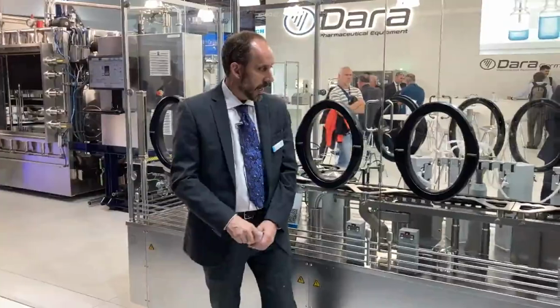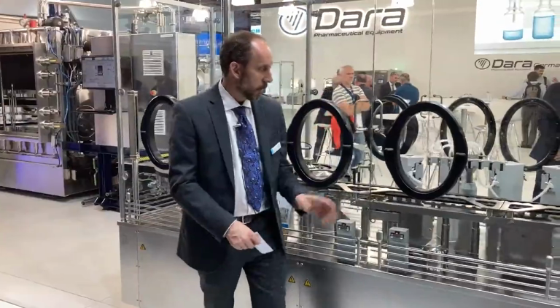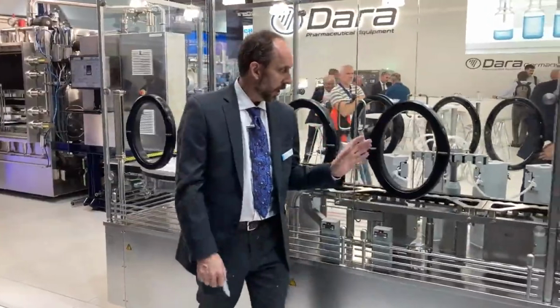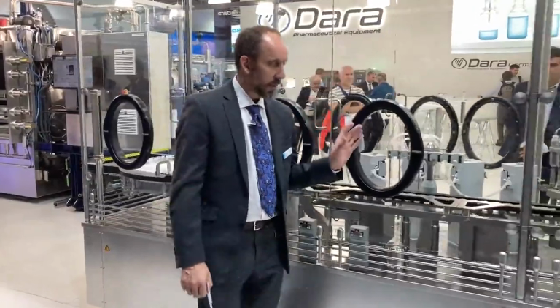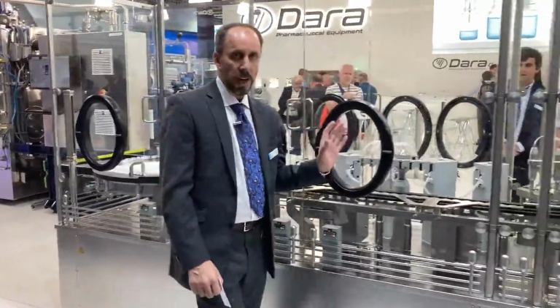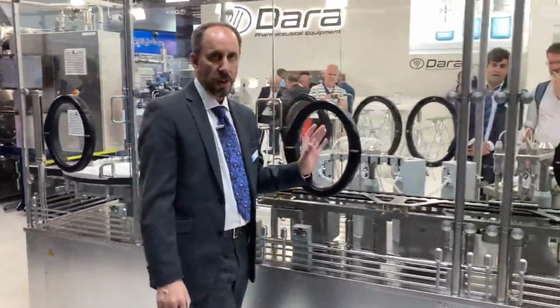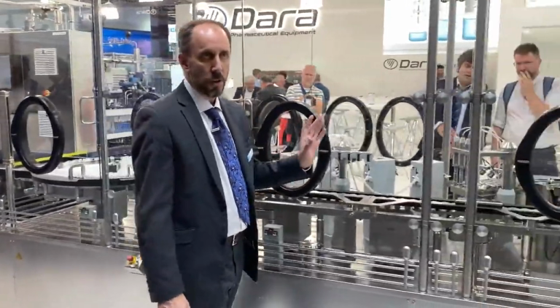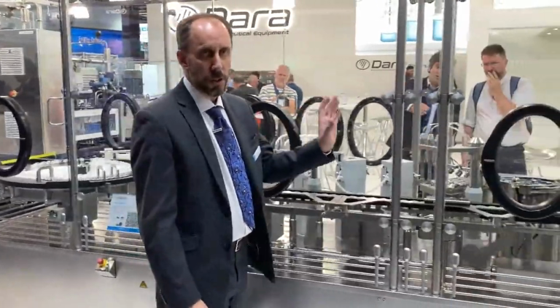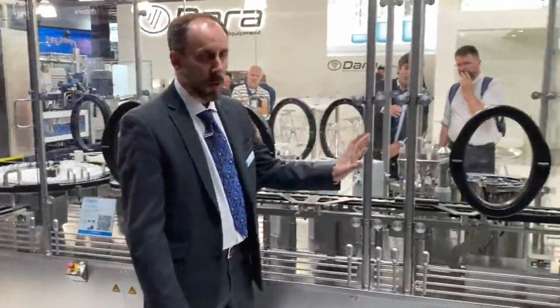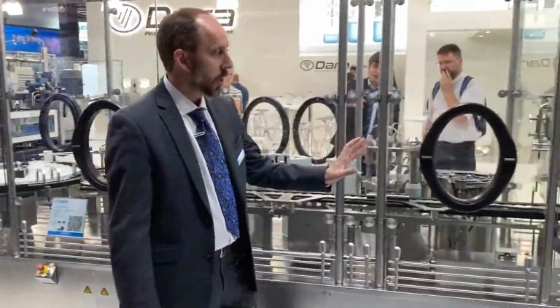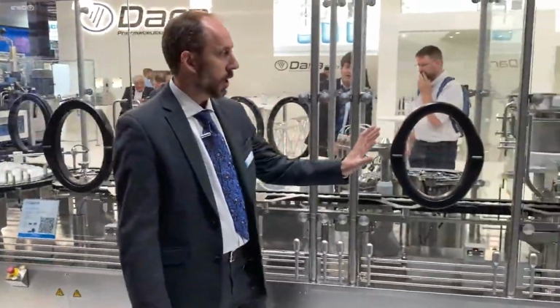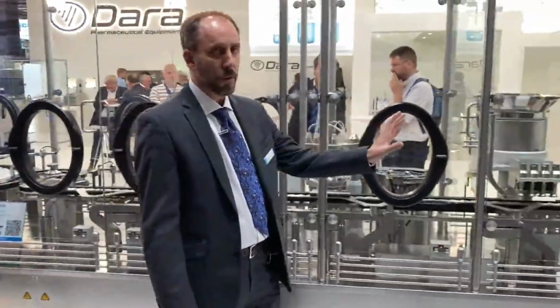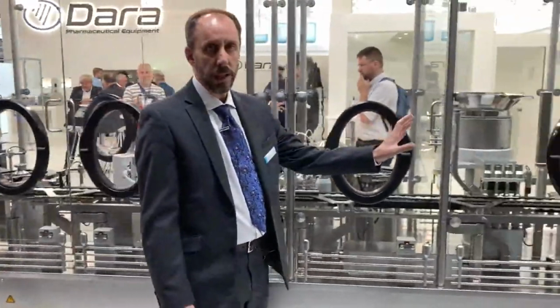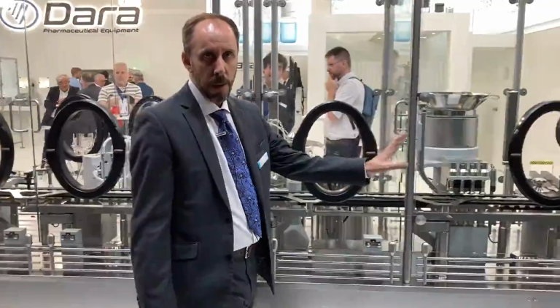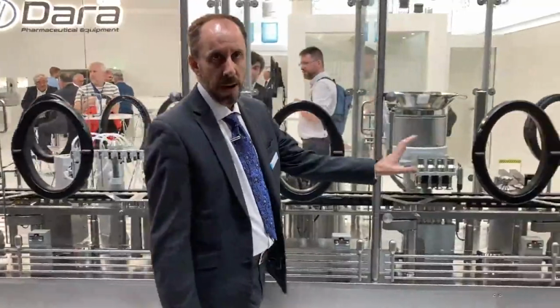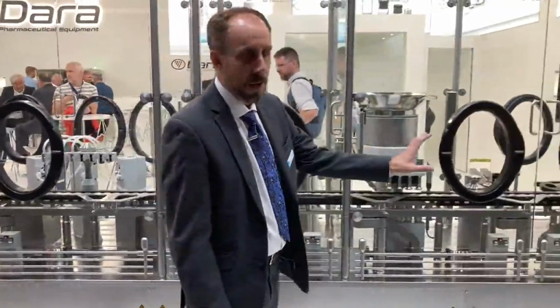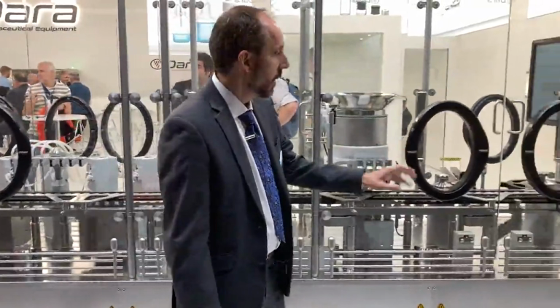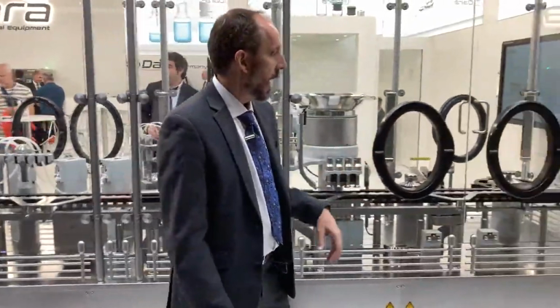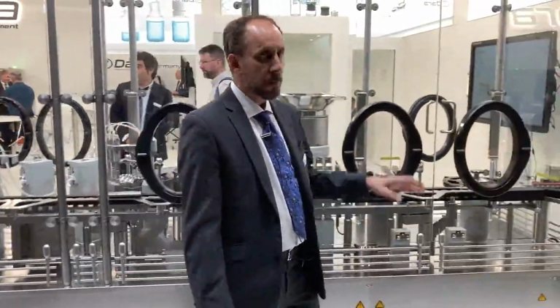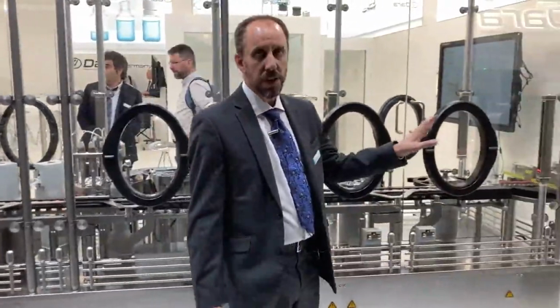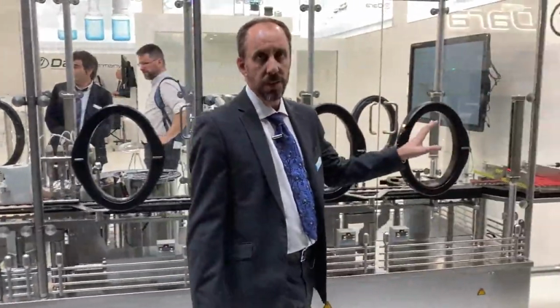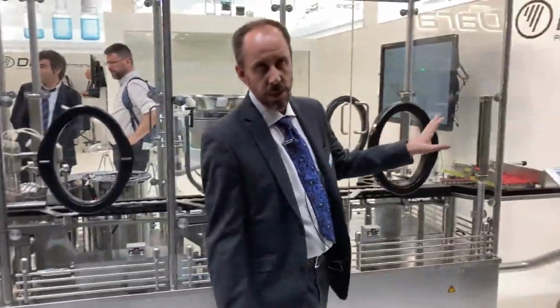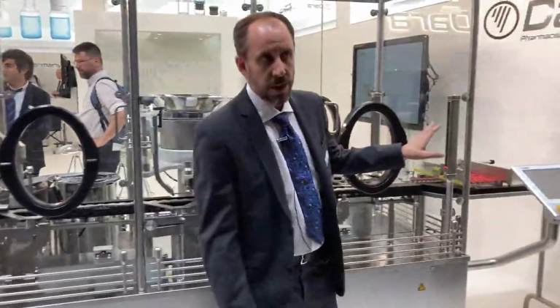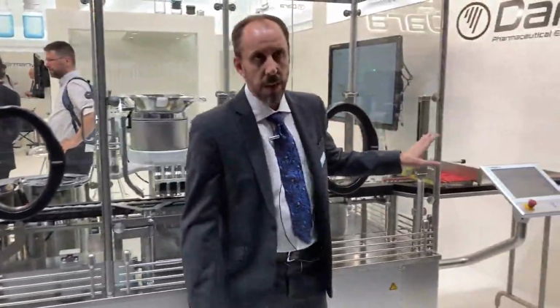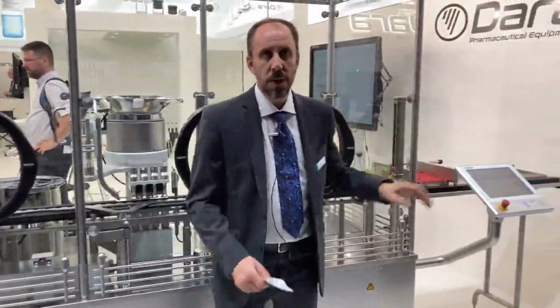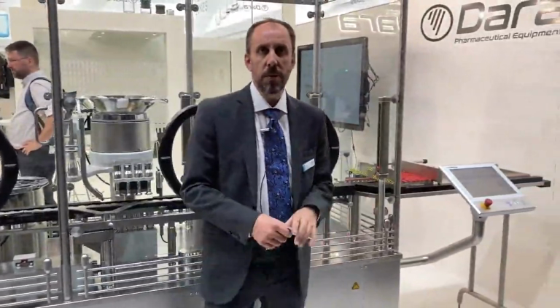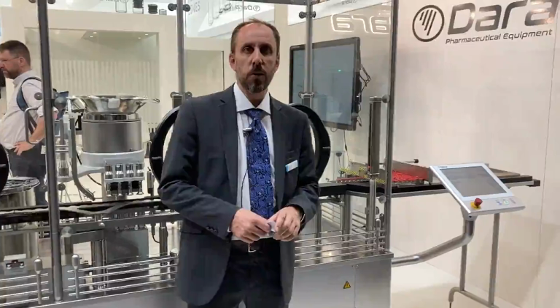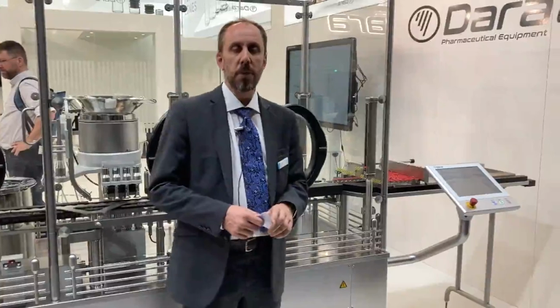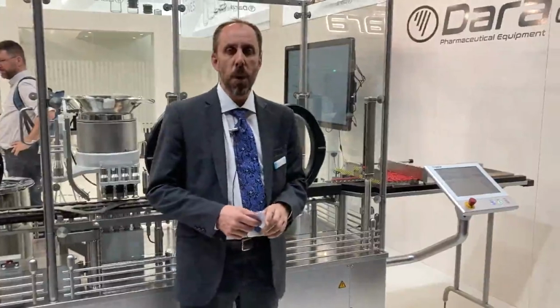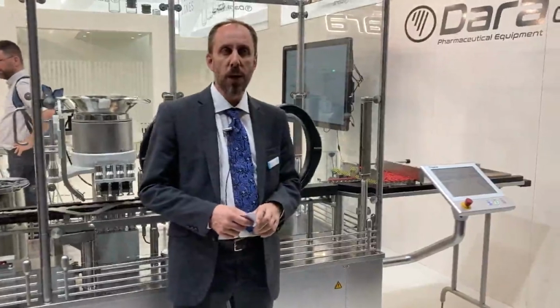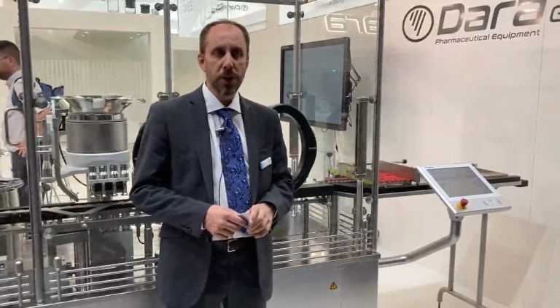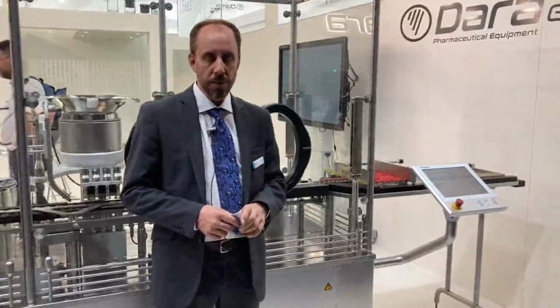We will secure the filling station, the stoppering station, and also the crimping area. The machine is already set up with a double tray outfit system.